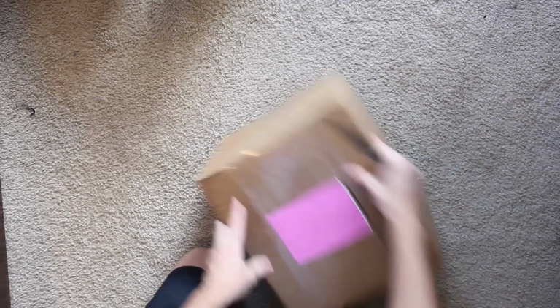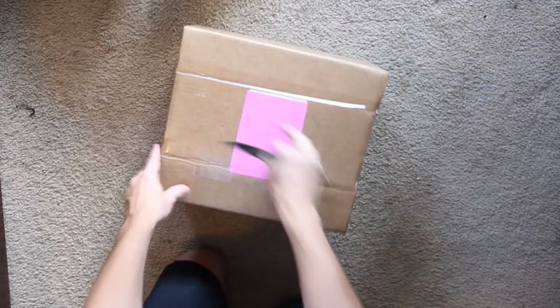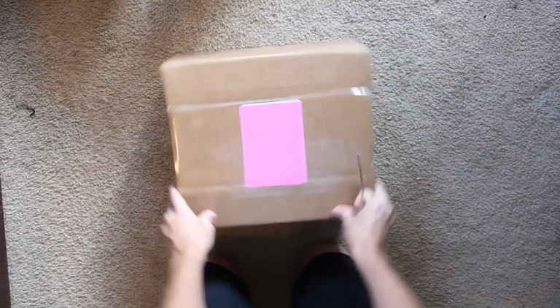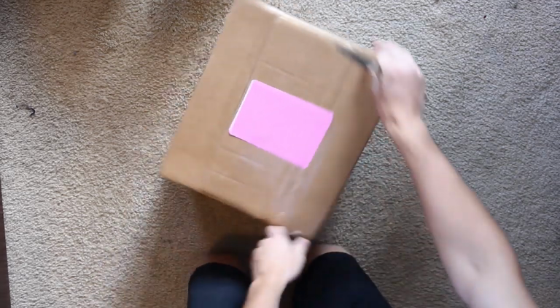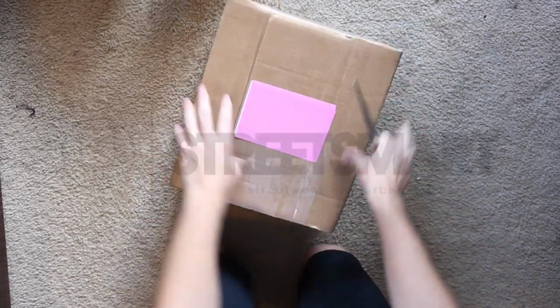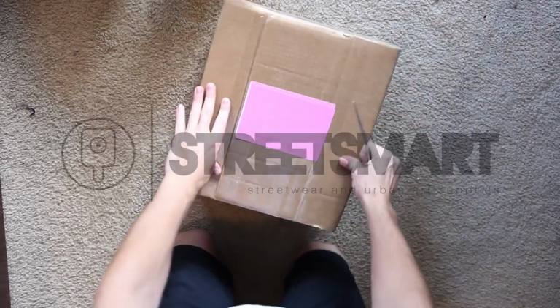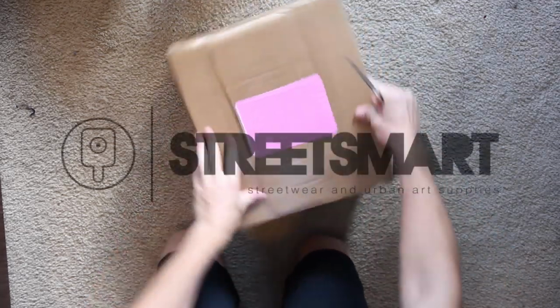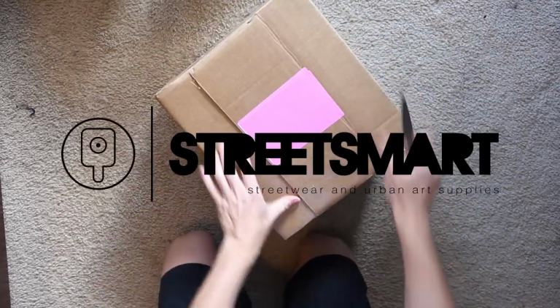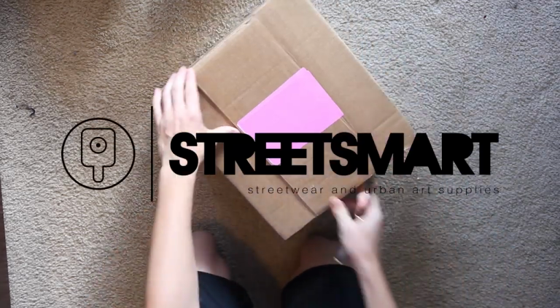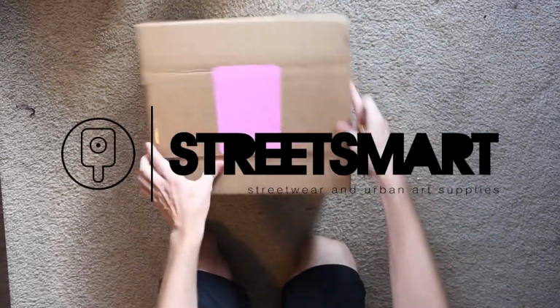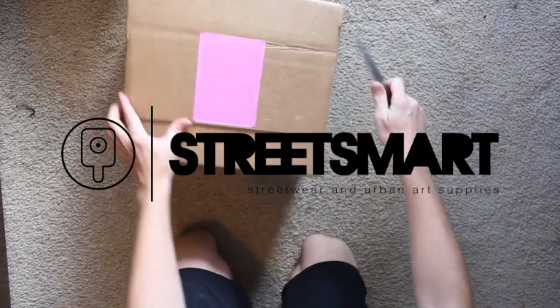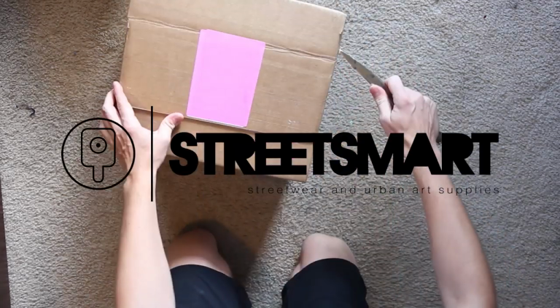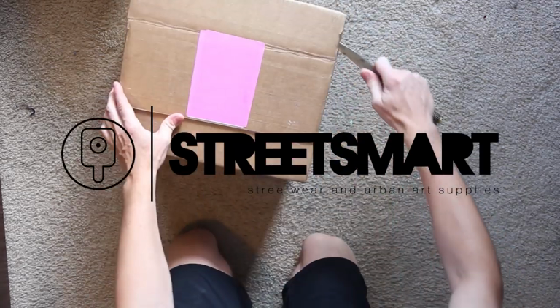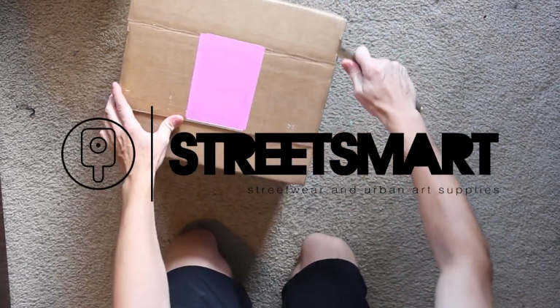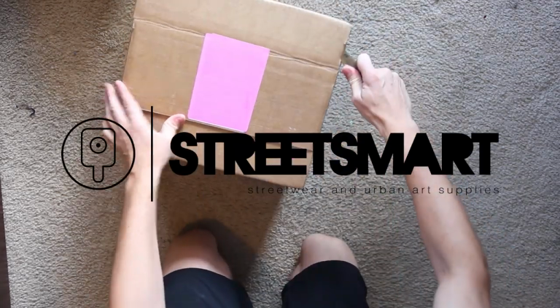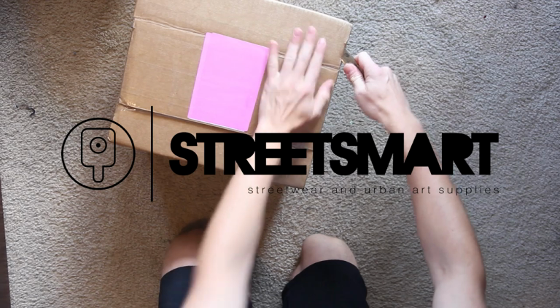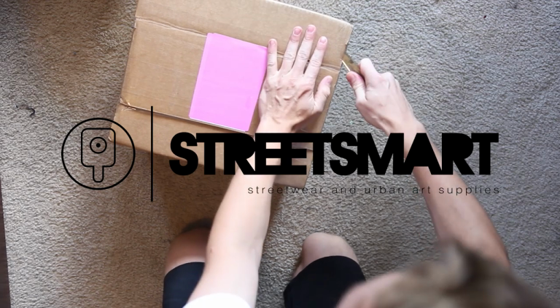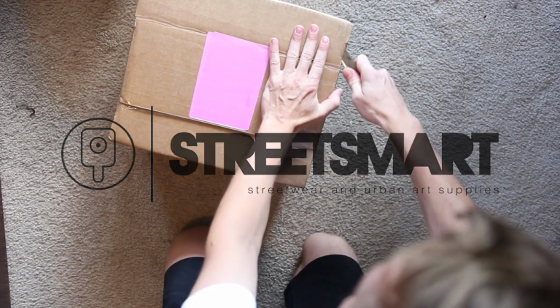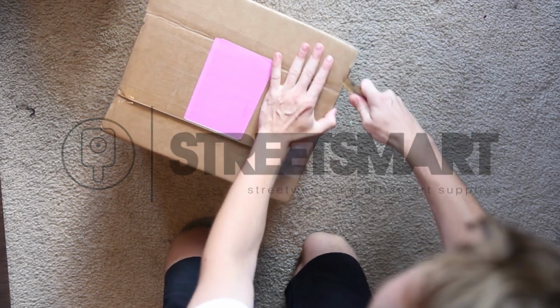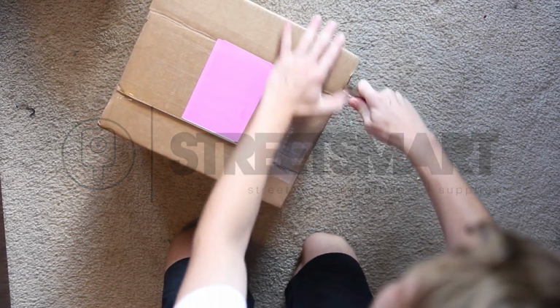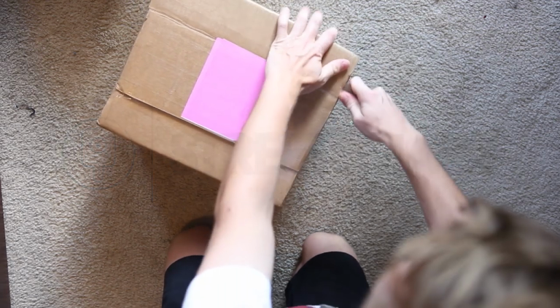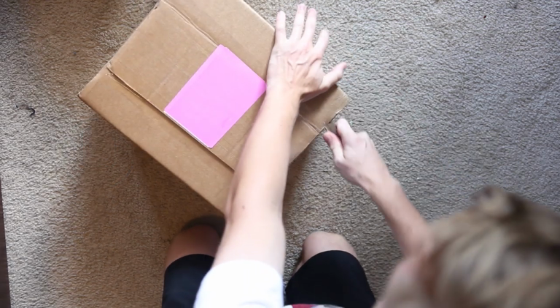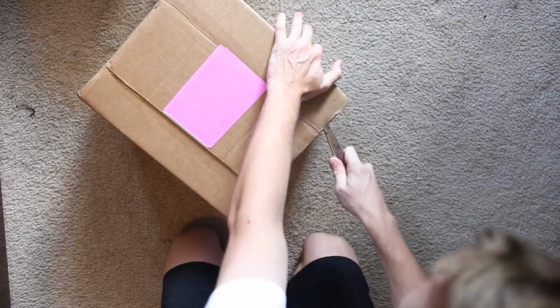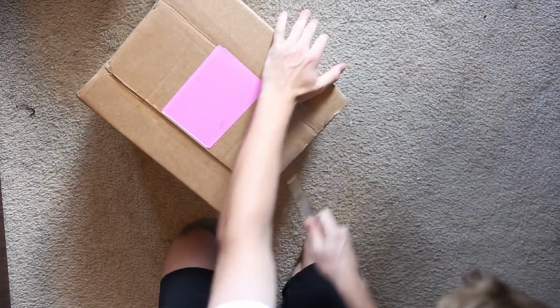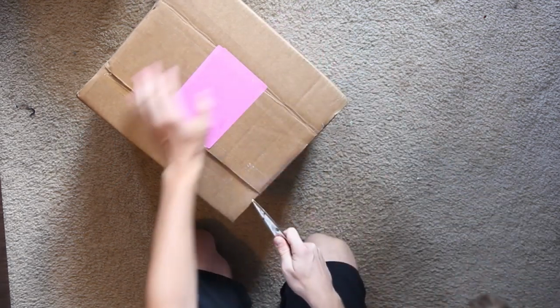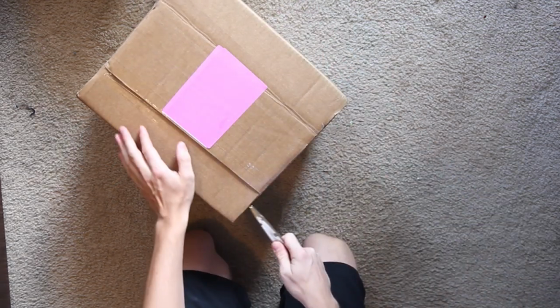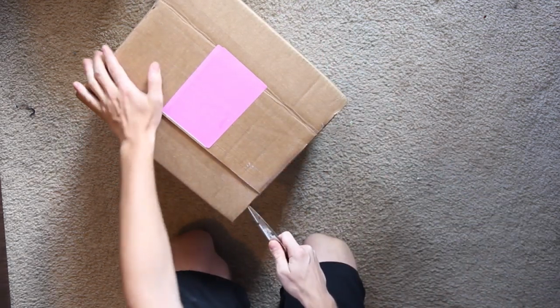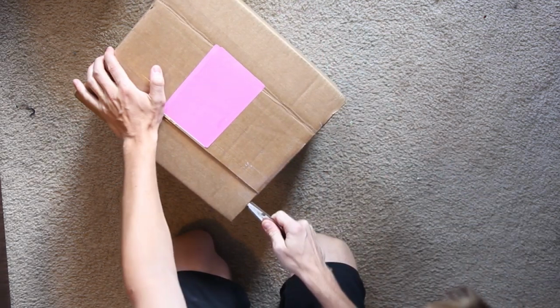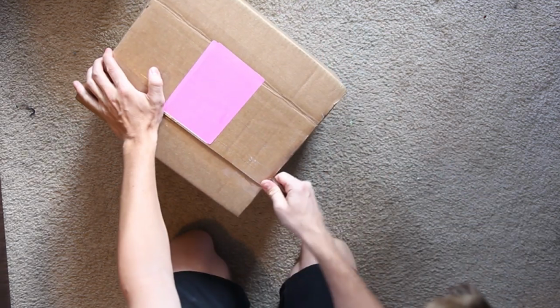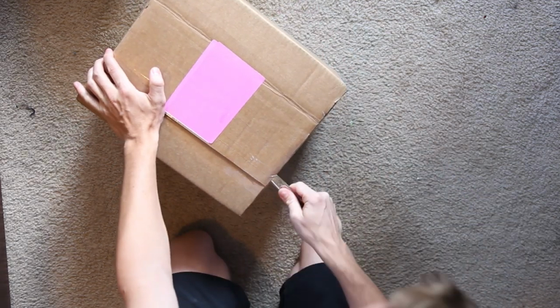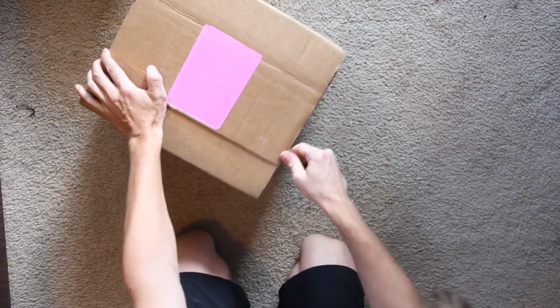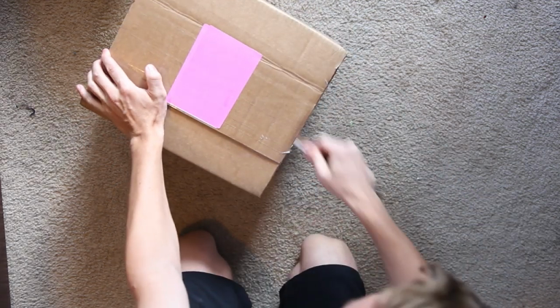Check it out, I got an unboxing here from Street Smart. This is going to be all the paint I'm planning on using for the new stencil project, so let's get into it and see what we got.